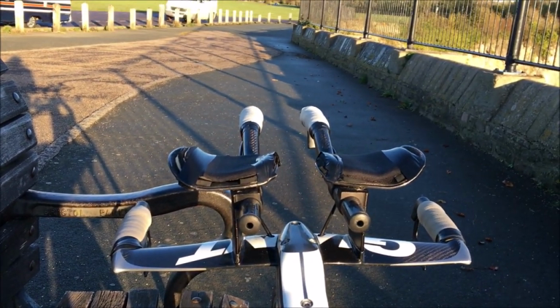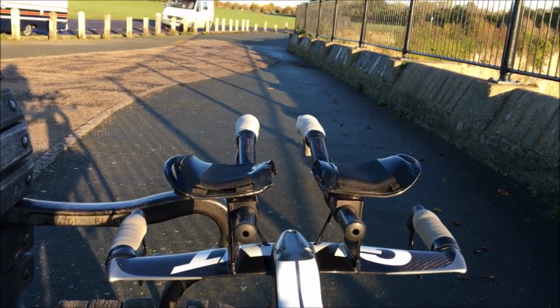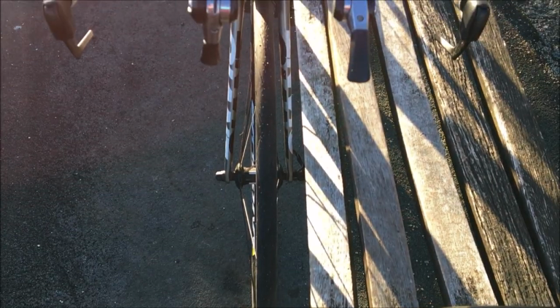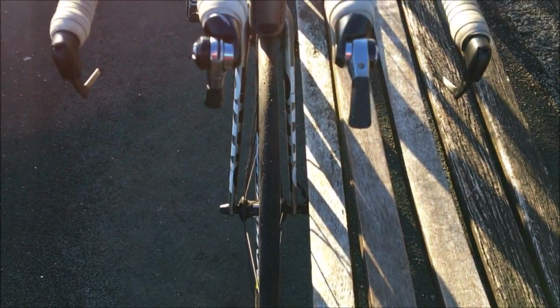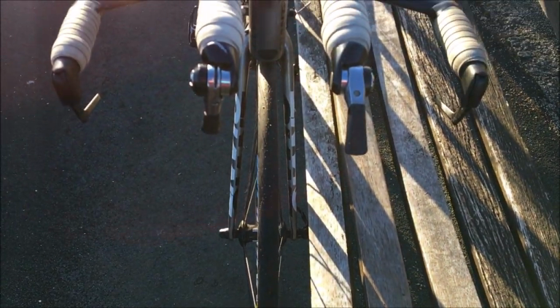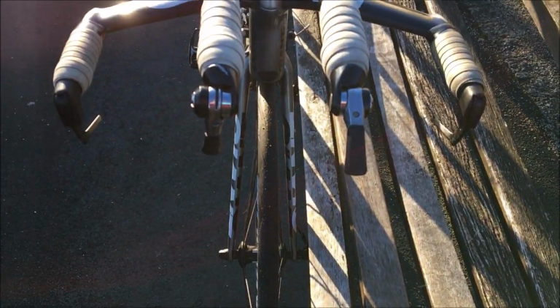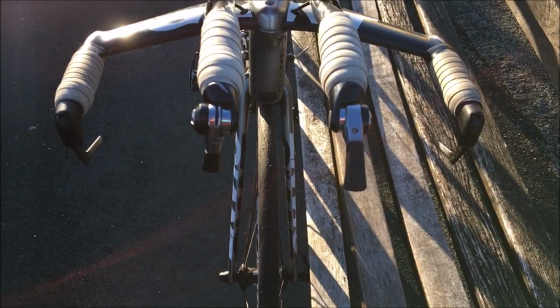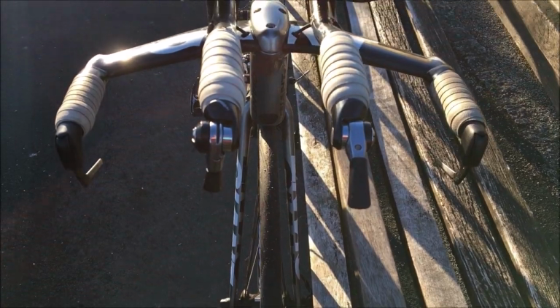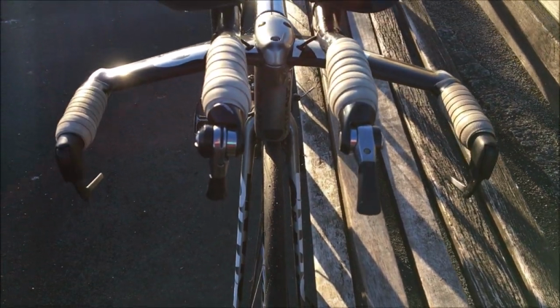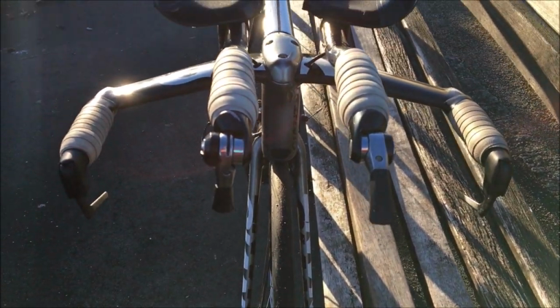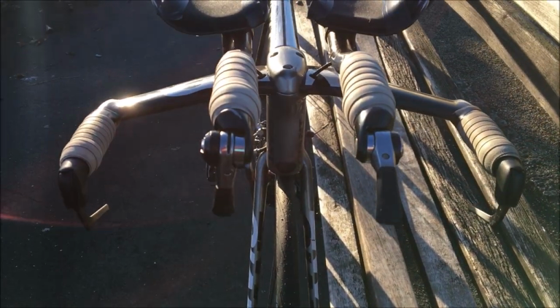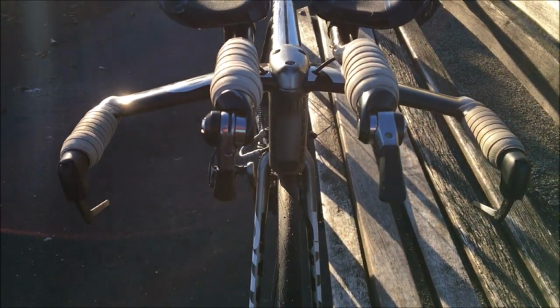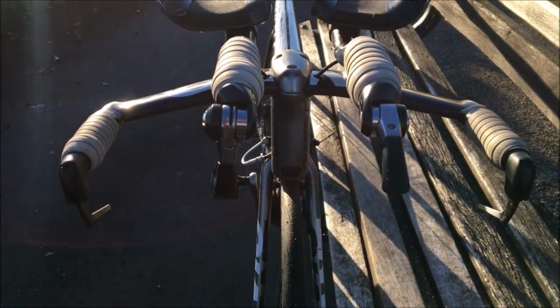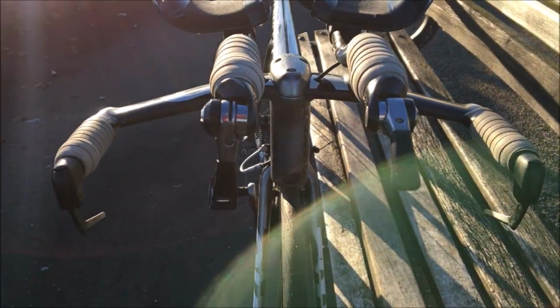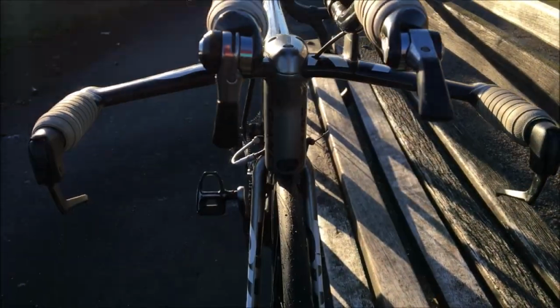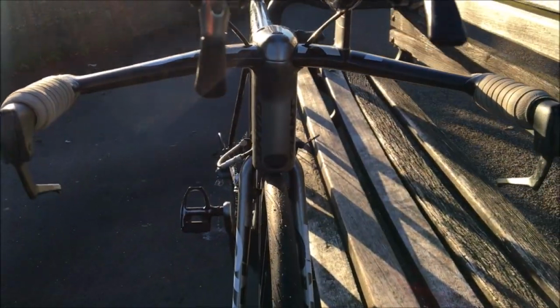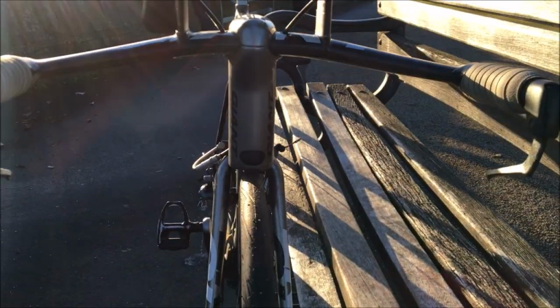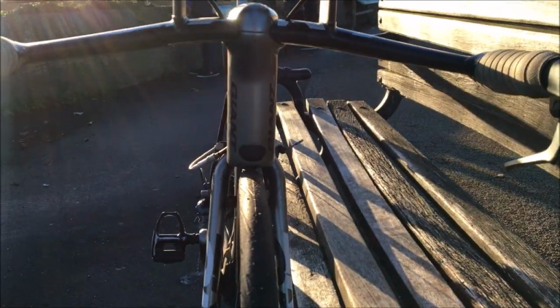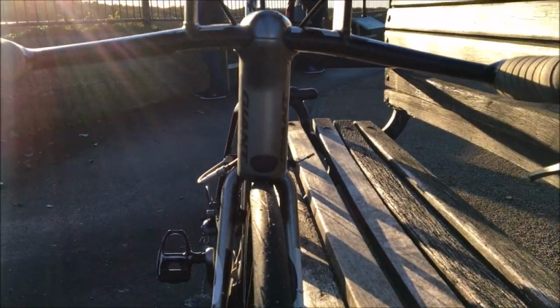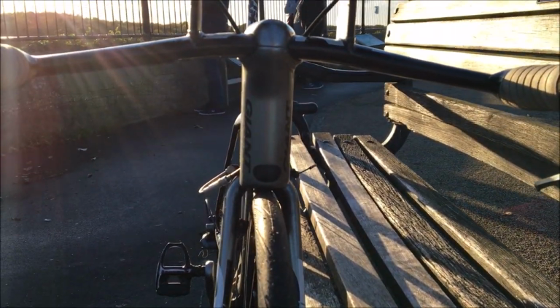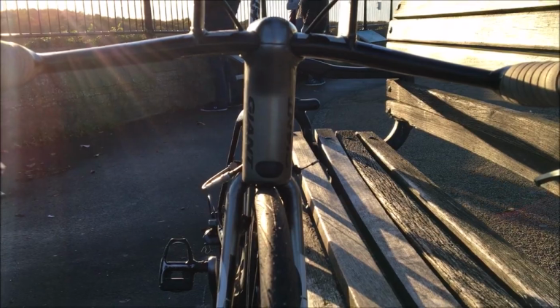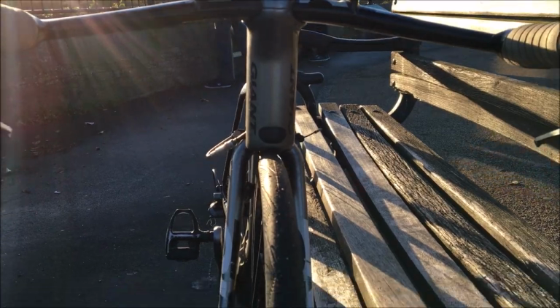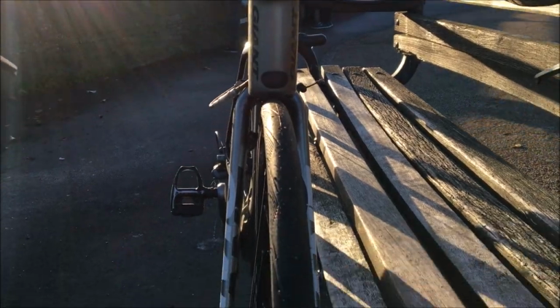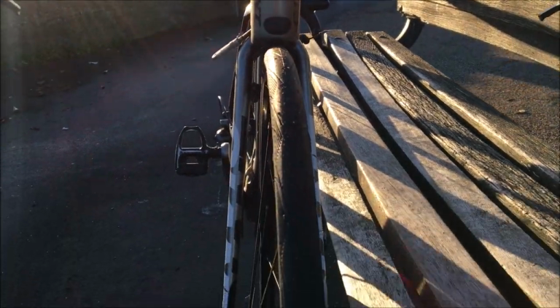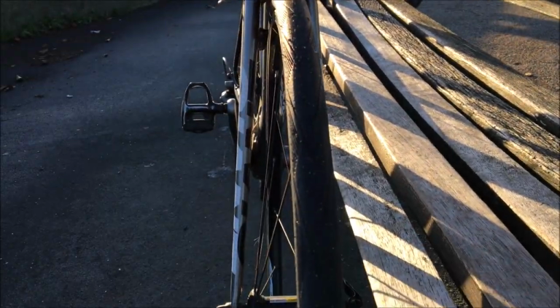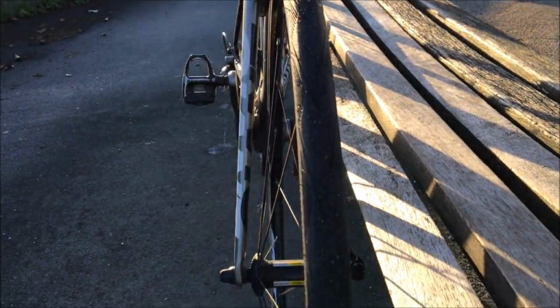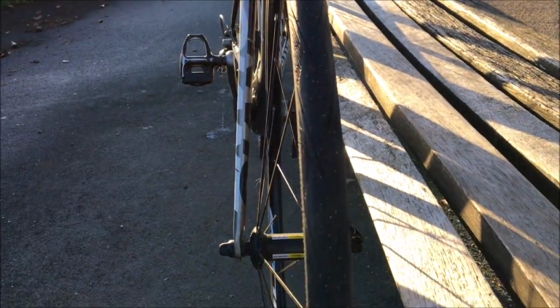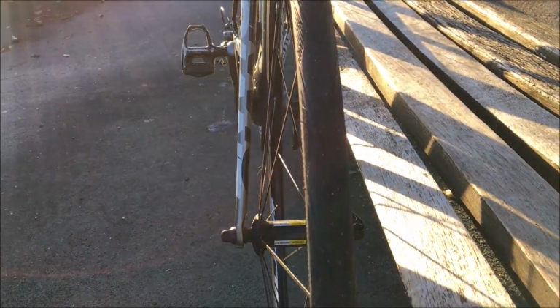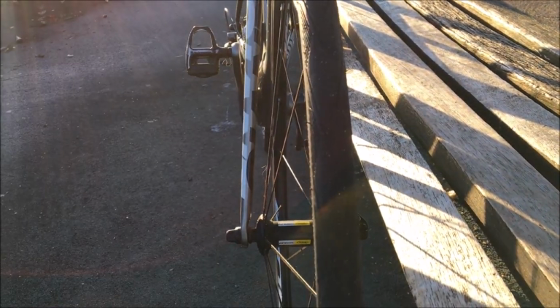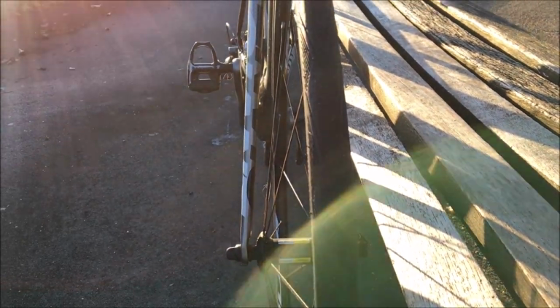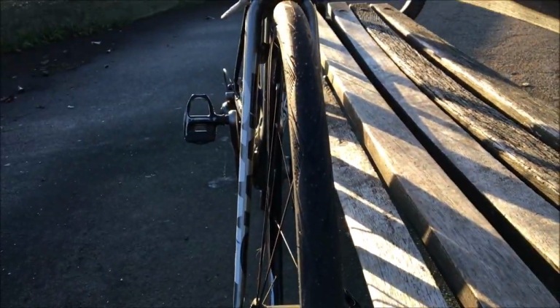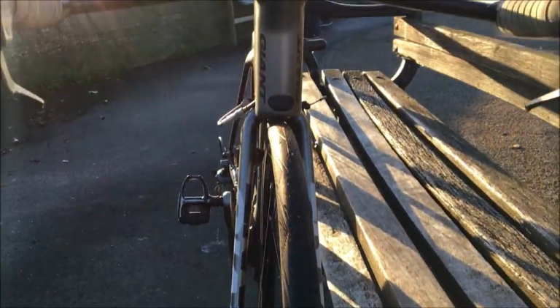I'm going to buy some nice deep section wheels probably, and then buy a 54 single-tooth chainring. Anyway, cheers for watching — hope you enjoy this little update on my TT bike. See you in the next video.